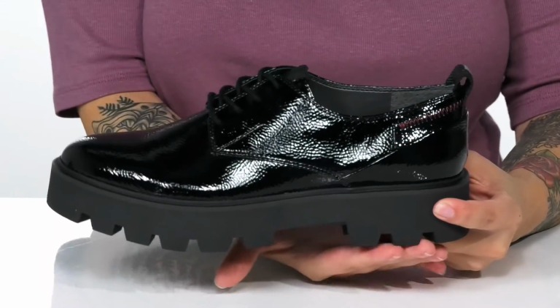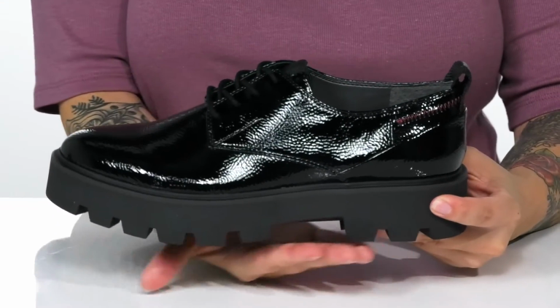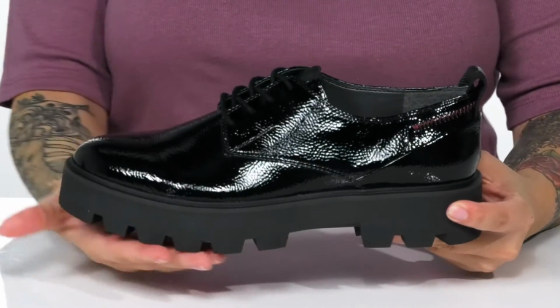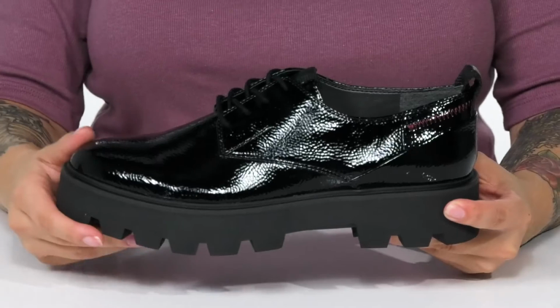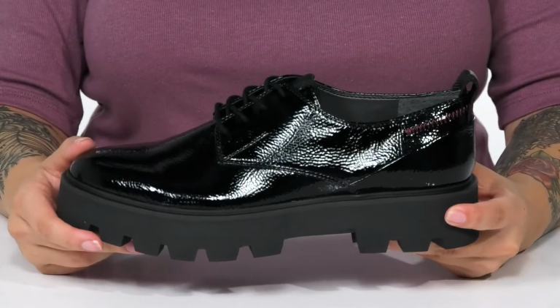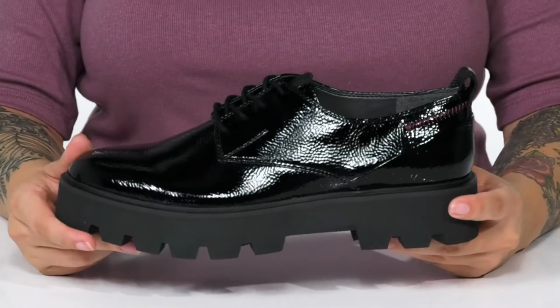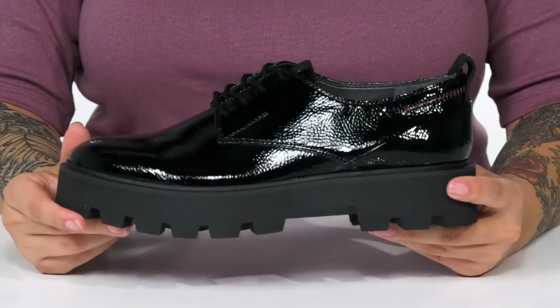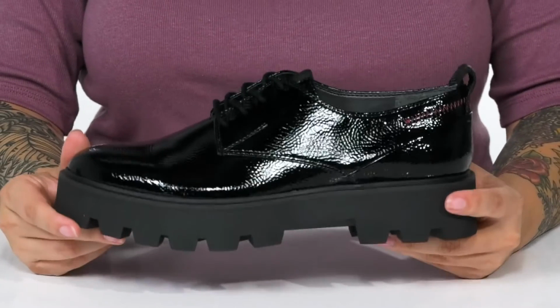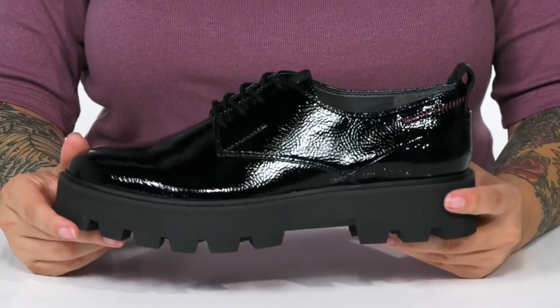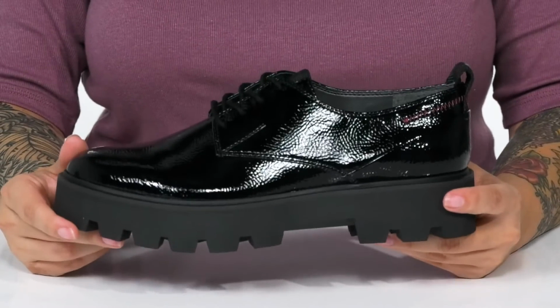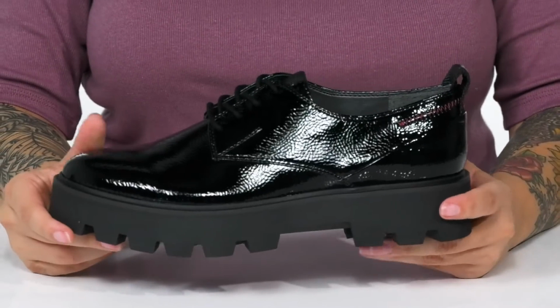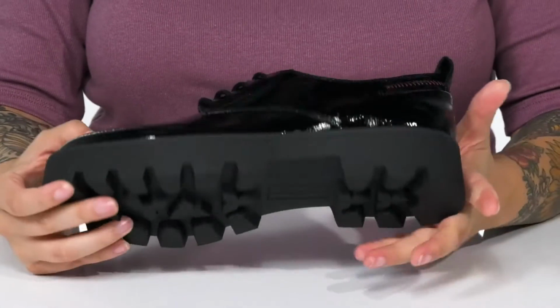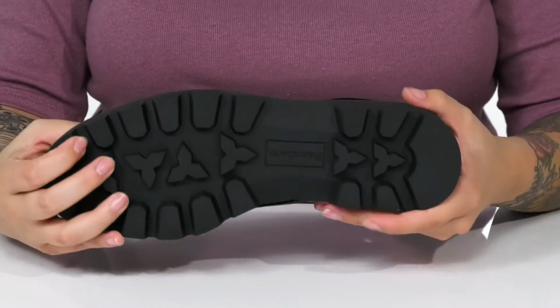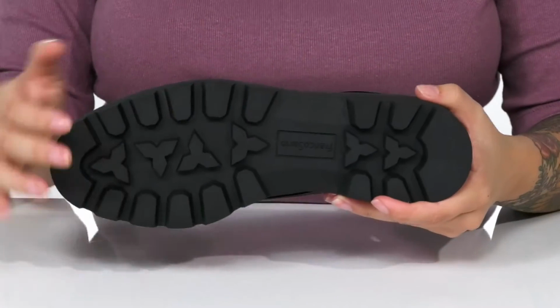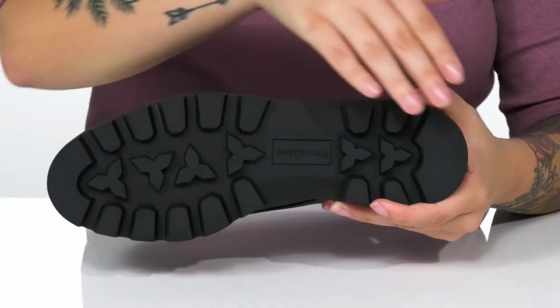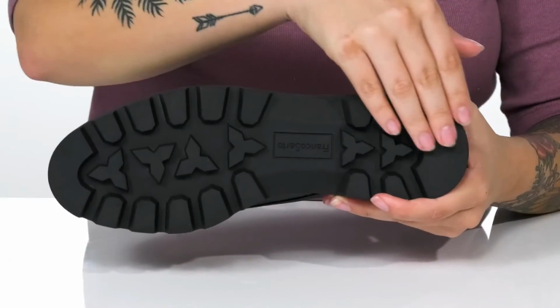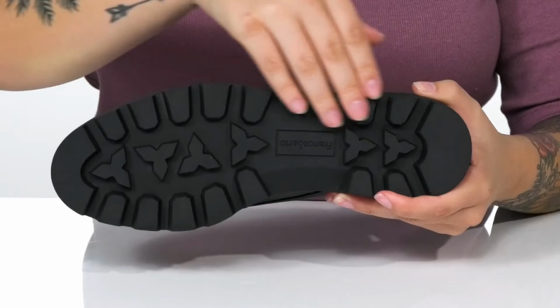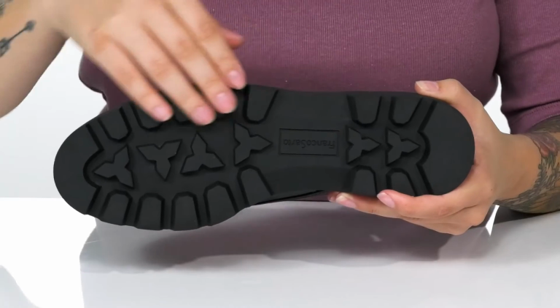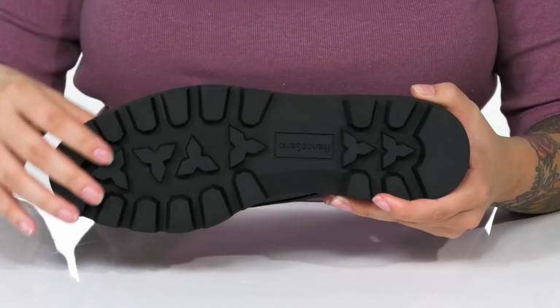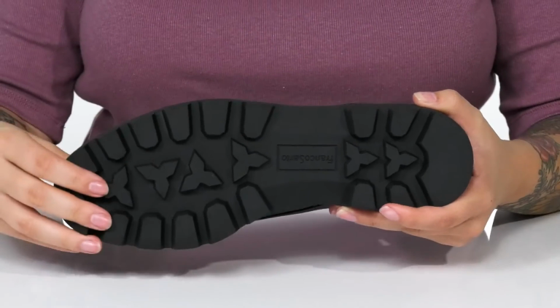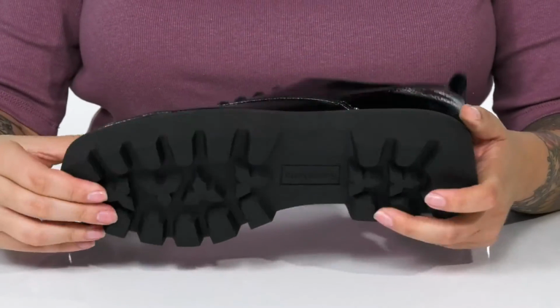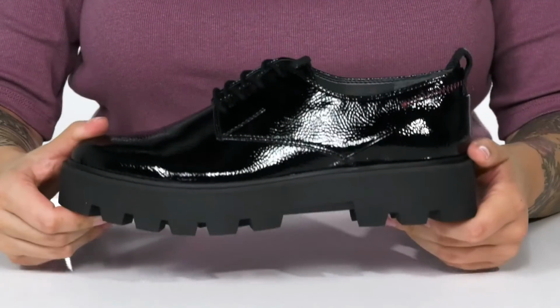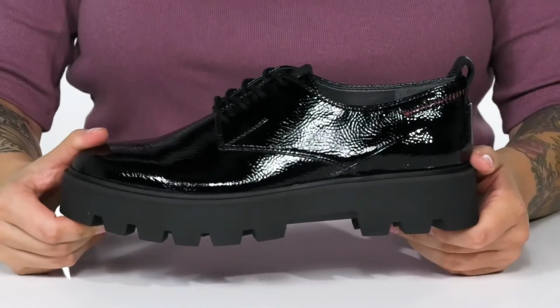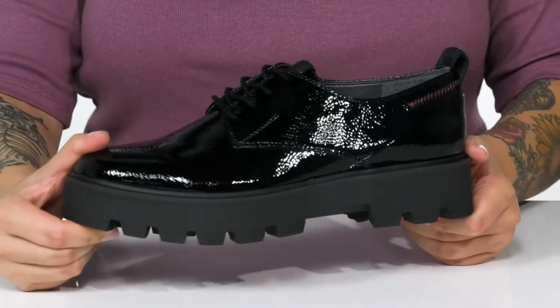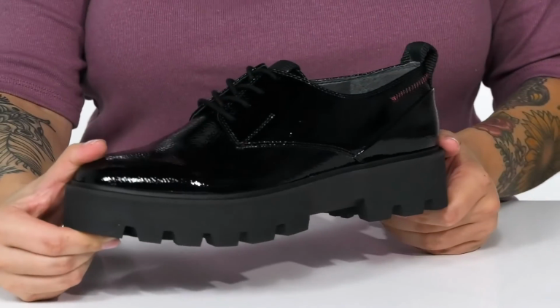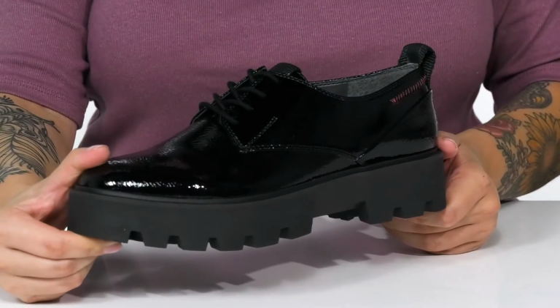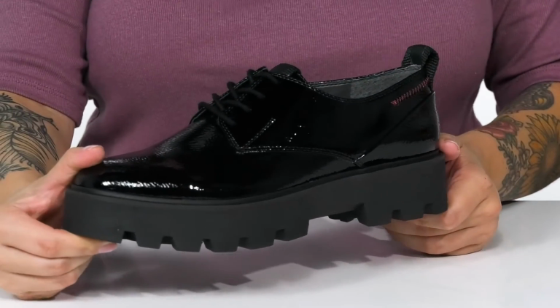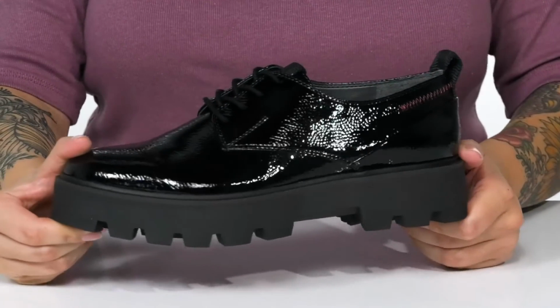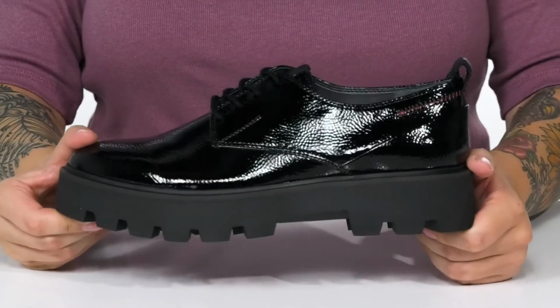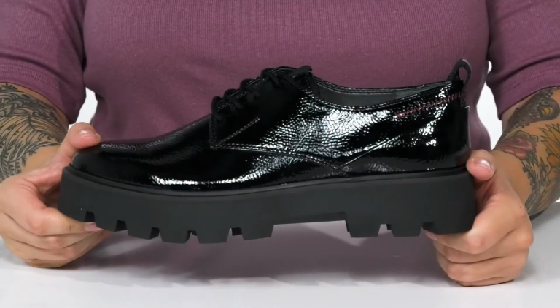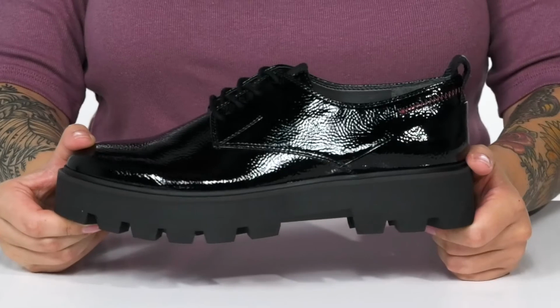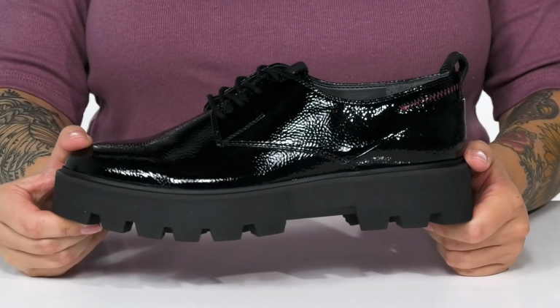That platform midsole is going to boost you up around an inch and a half in height. Underneath, there is a durable lugged man-made outsole for traction, and I think these would pair very well with some skinny jeans or a pantsuit.